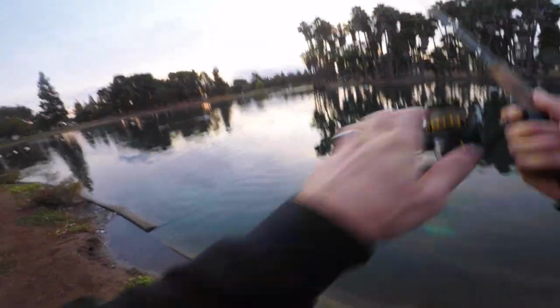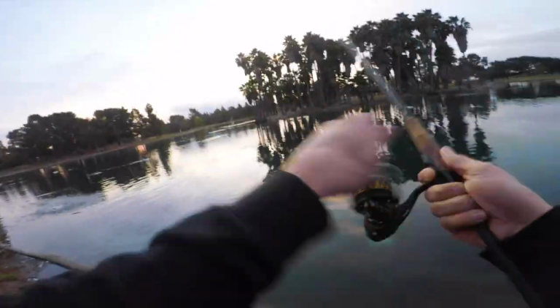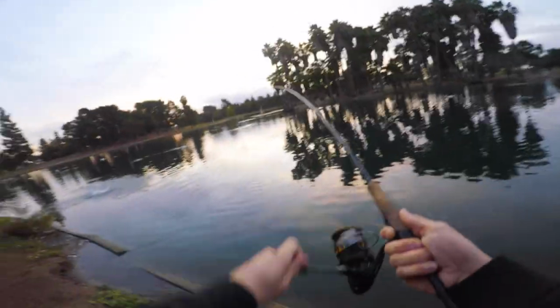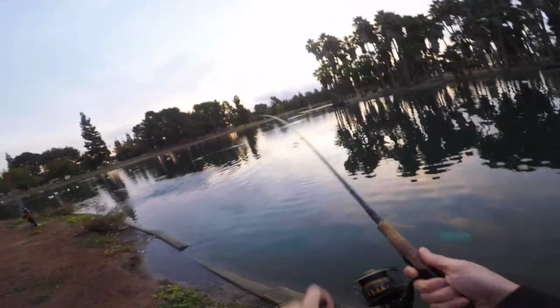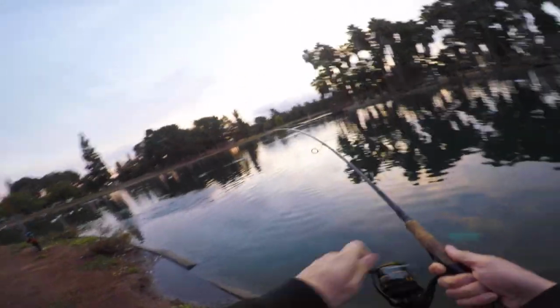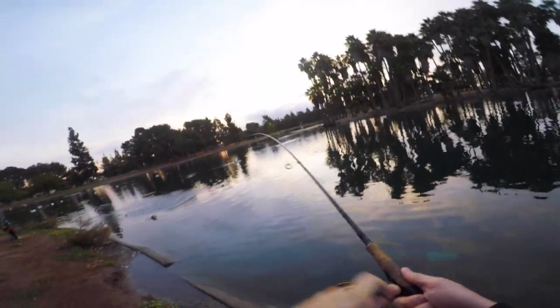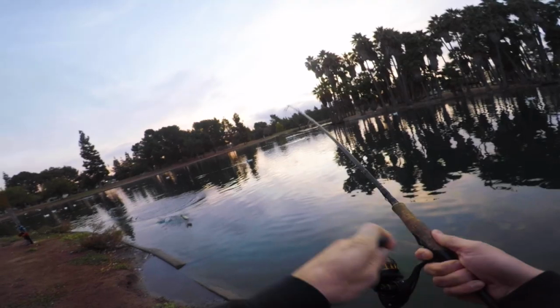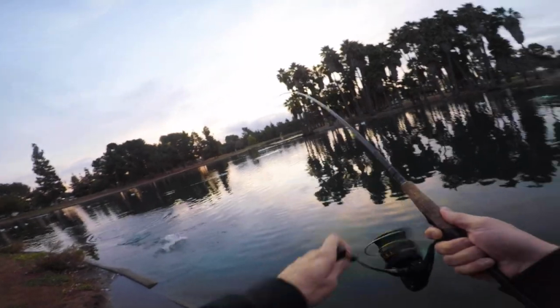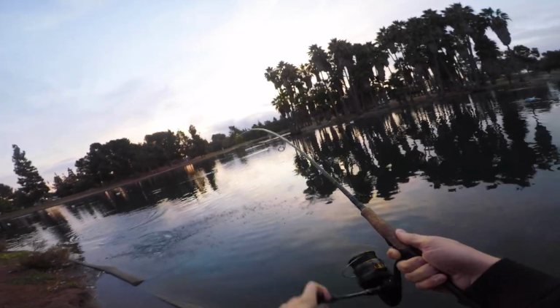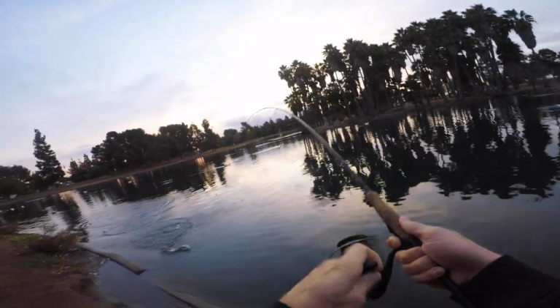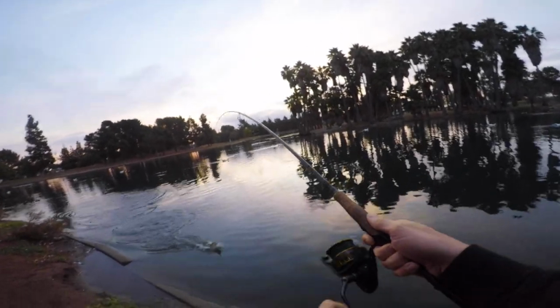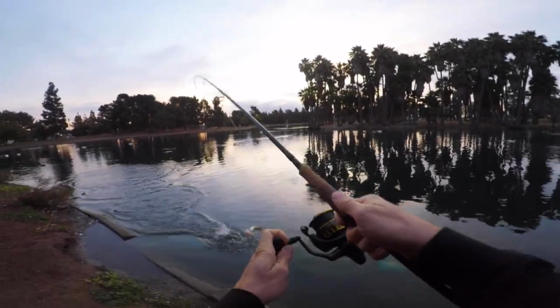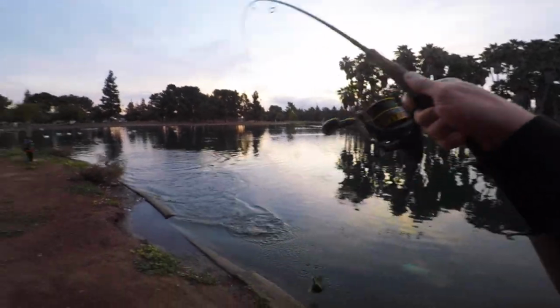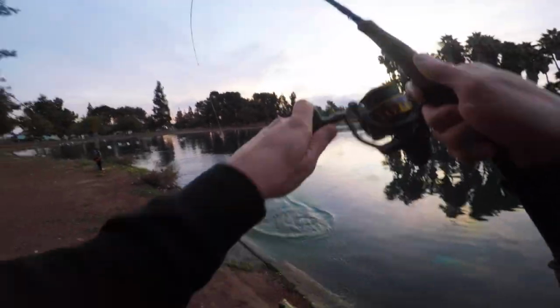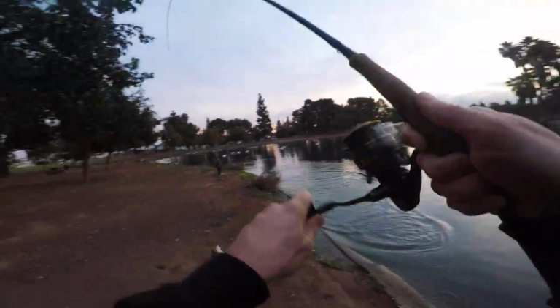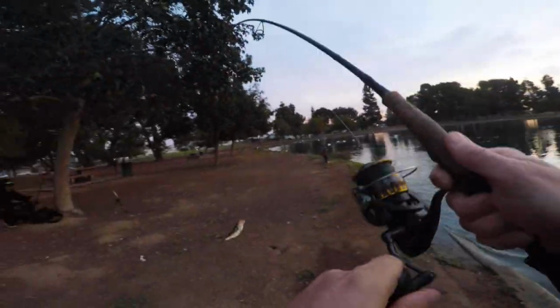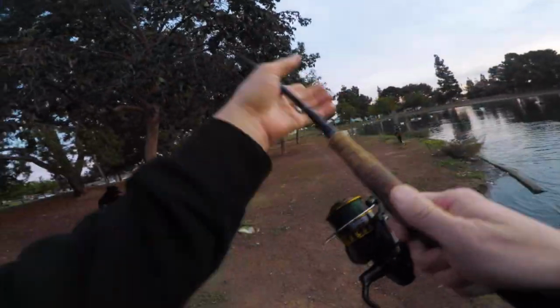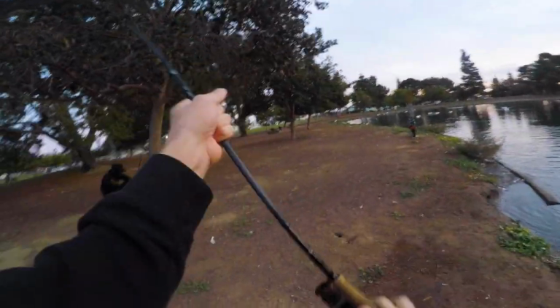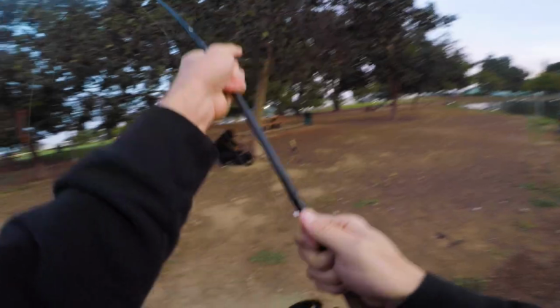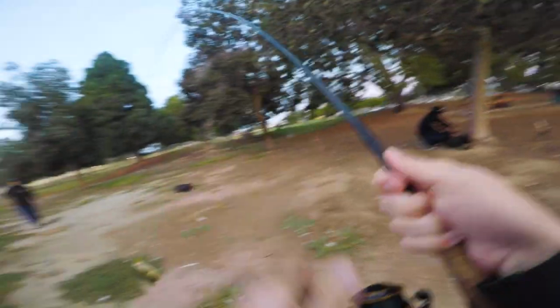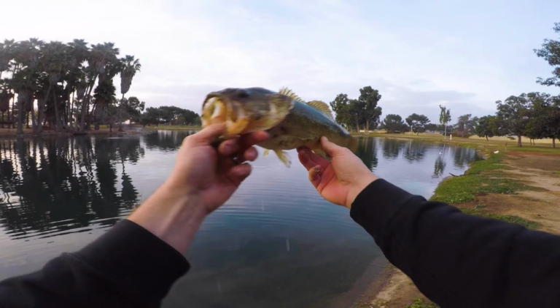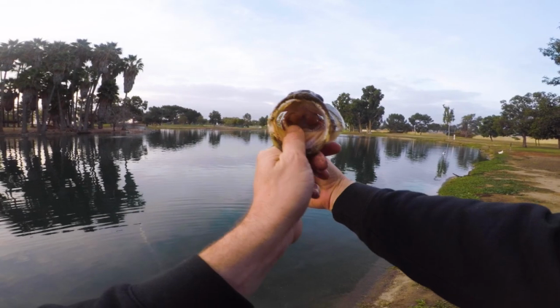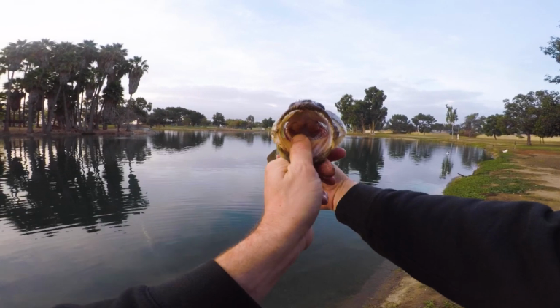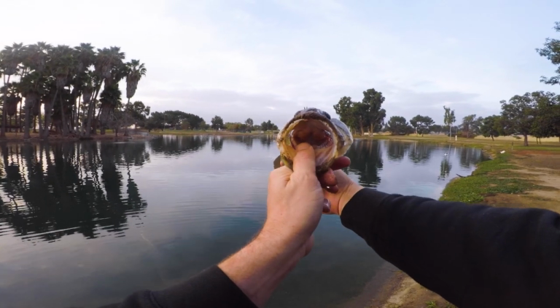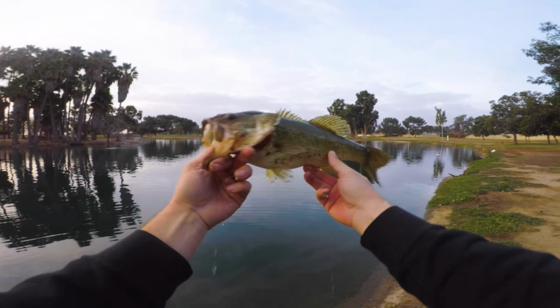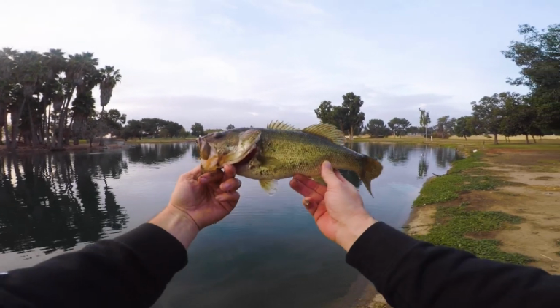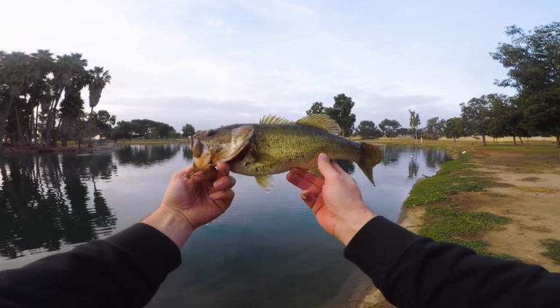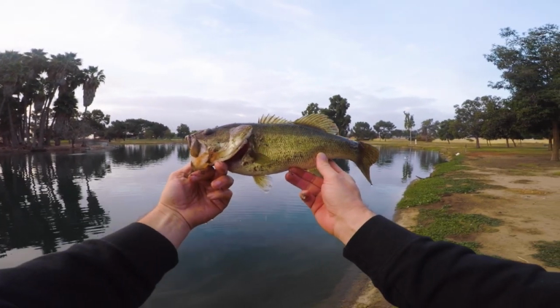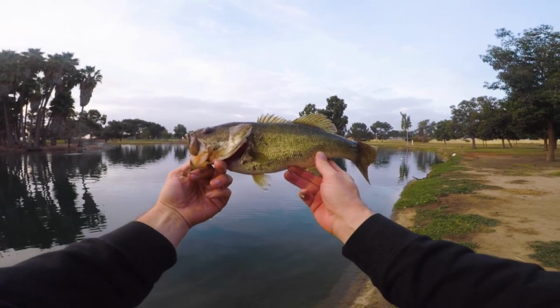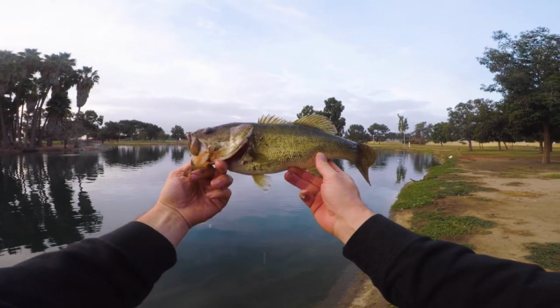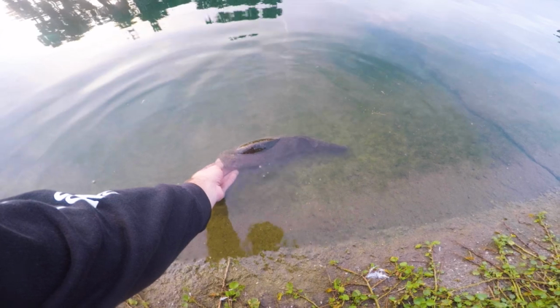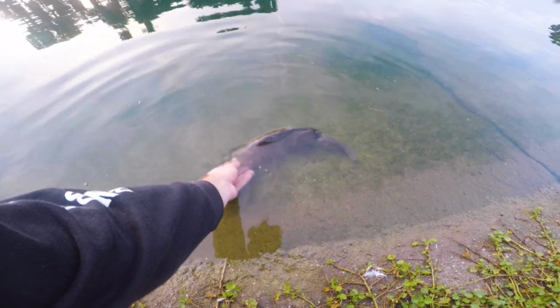There we go — I thought I was stuck on the bottom, but that's something. There's one on the Whippersnapper, first one of the day. Nailed it. Out here with the boys.